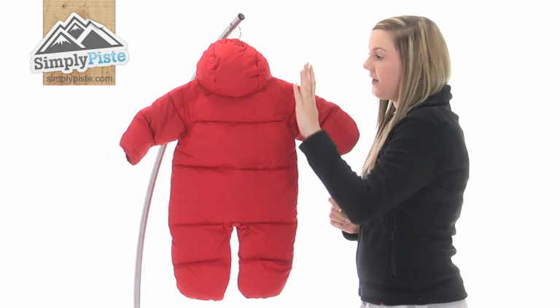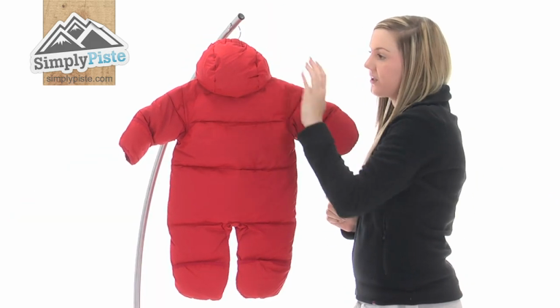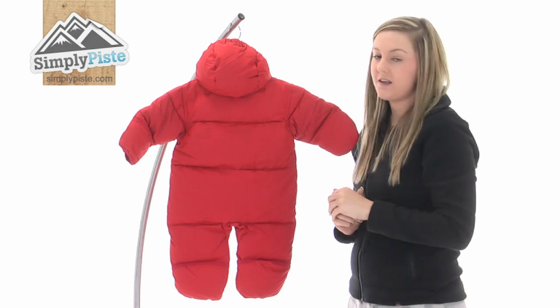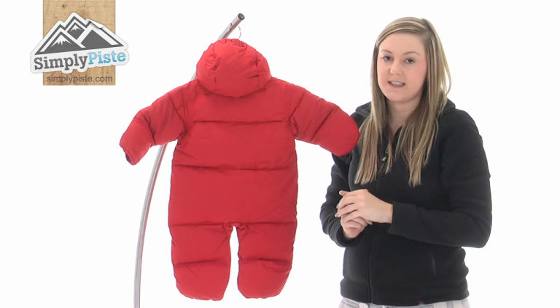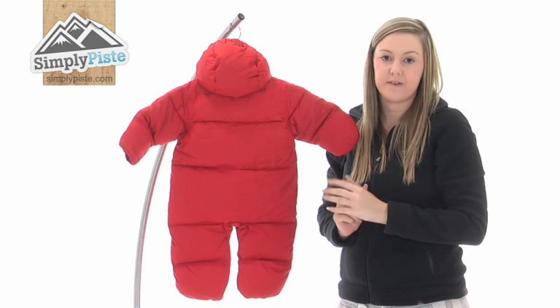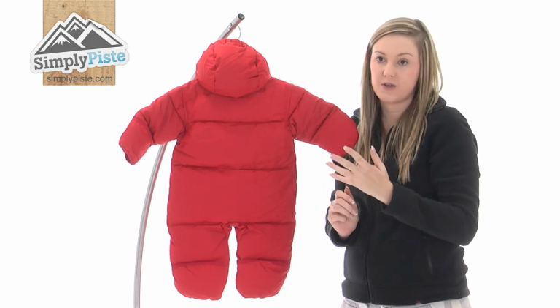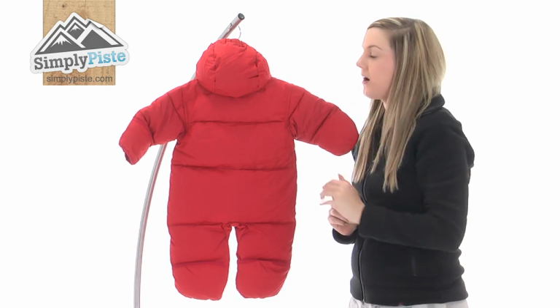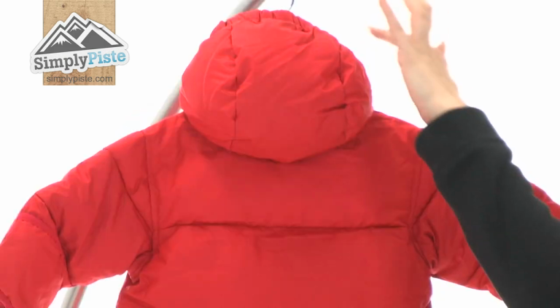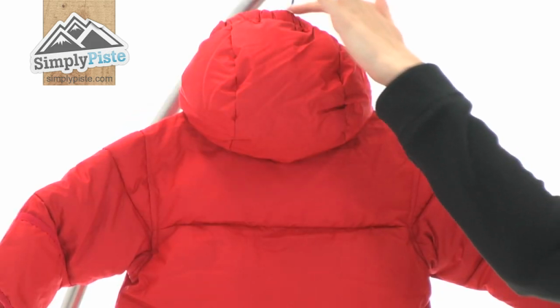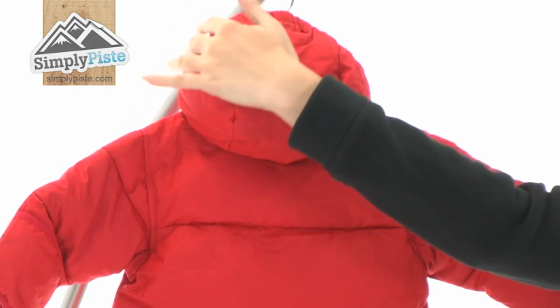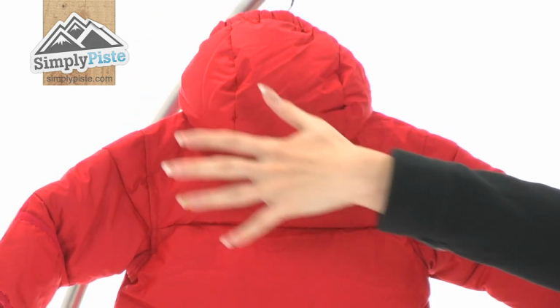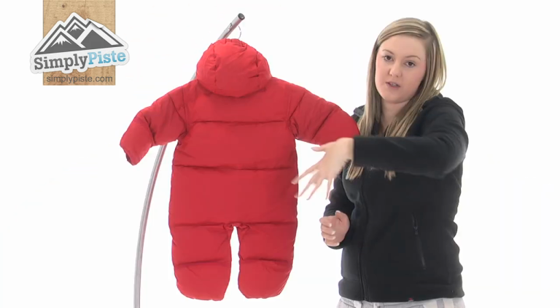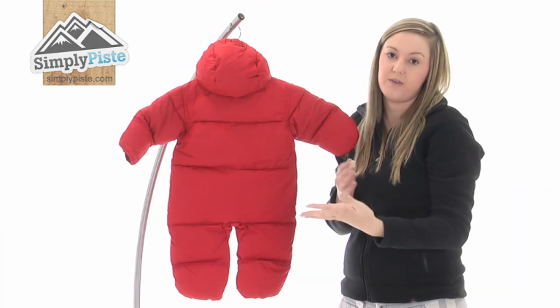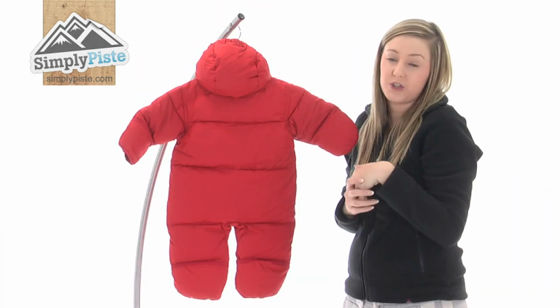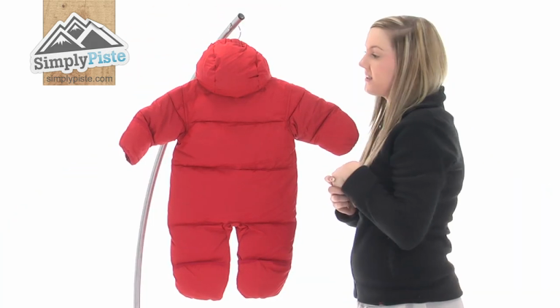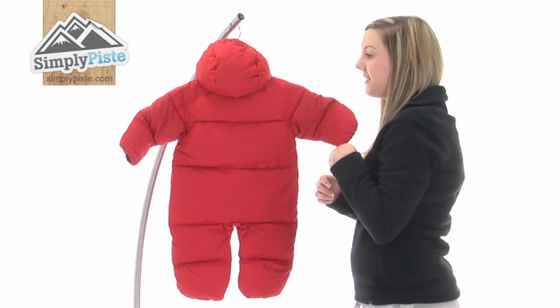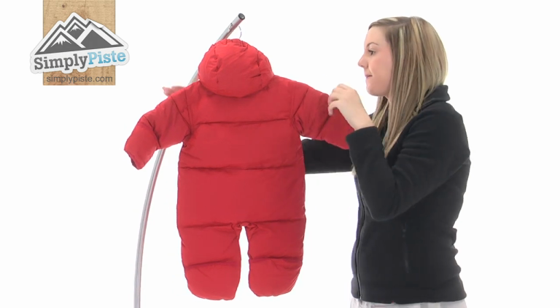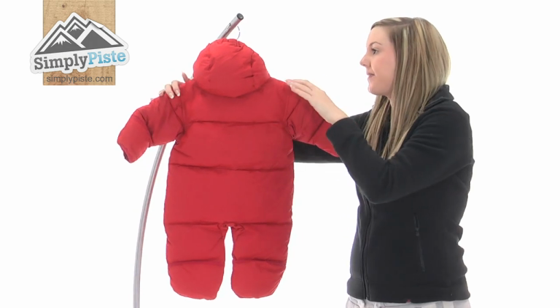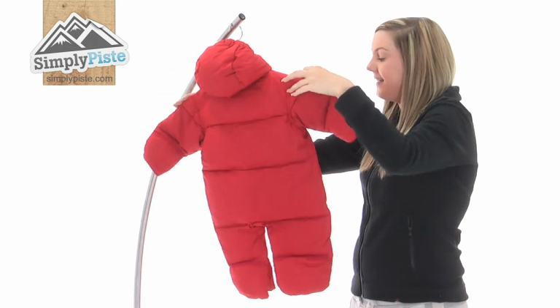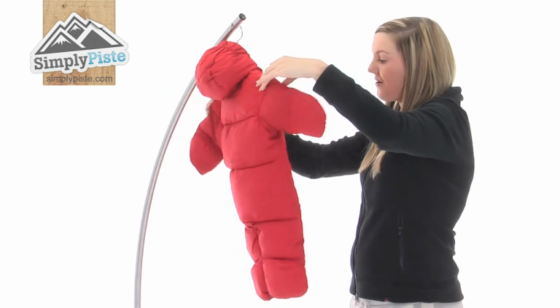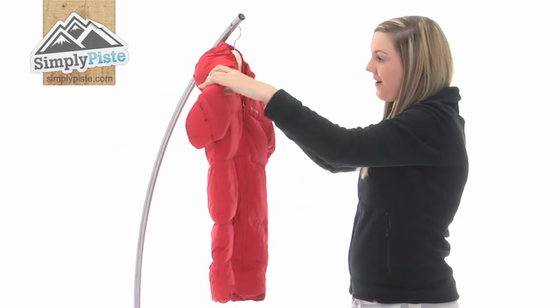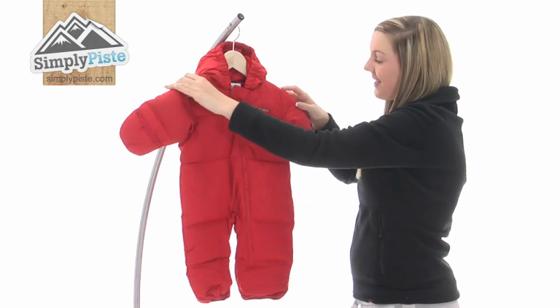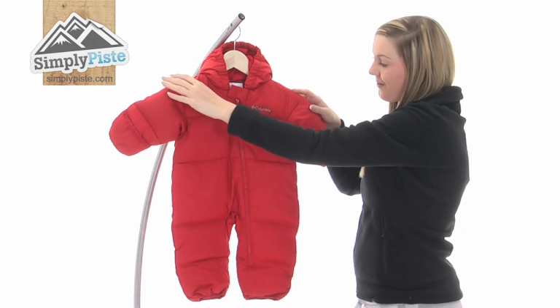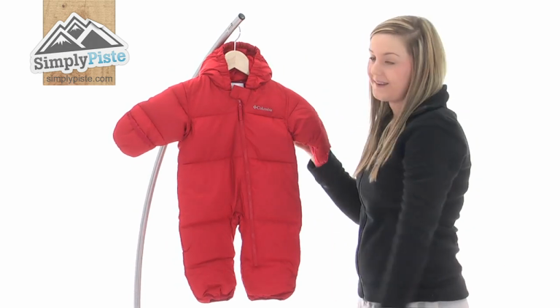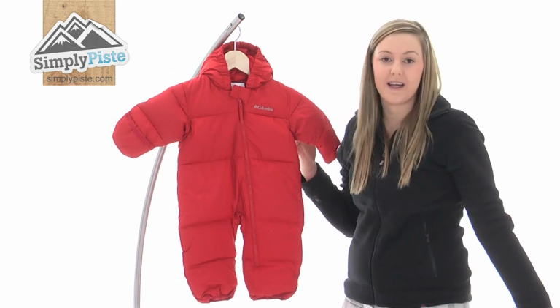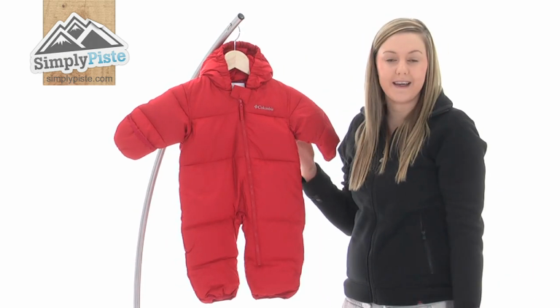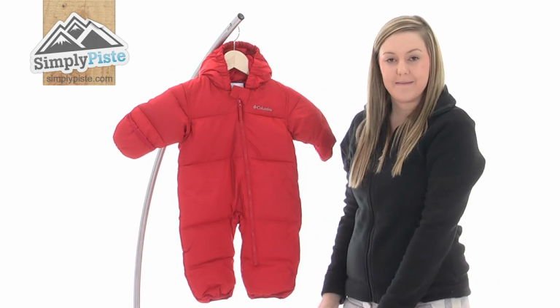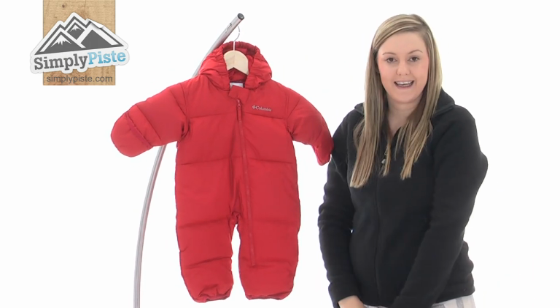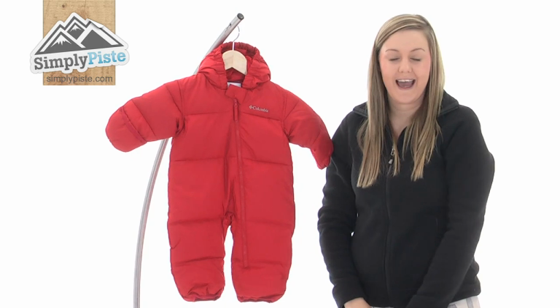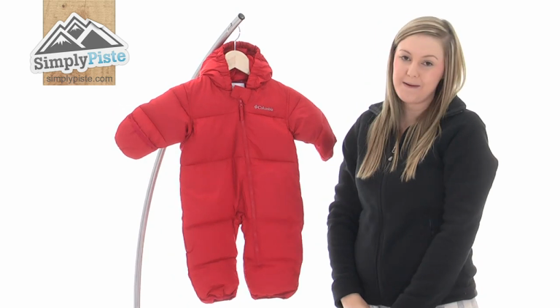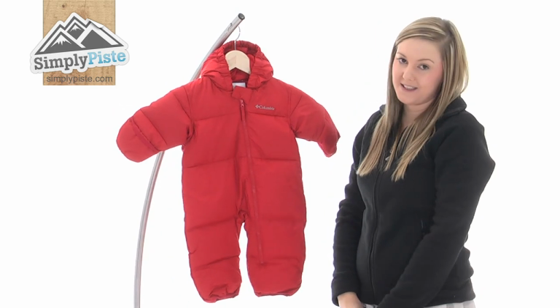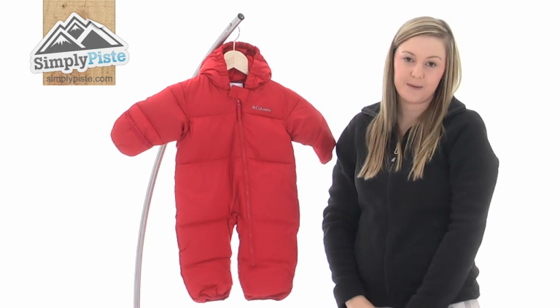It also includes a down-filled hood as well, with an elasticated rim on the top so it will fit all shapes and sizes. So overall, a fantastic all-in-one from Columbia. Please take a look at simplypeace.com.